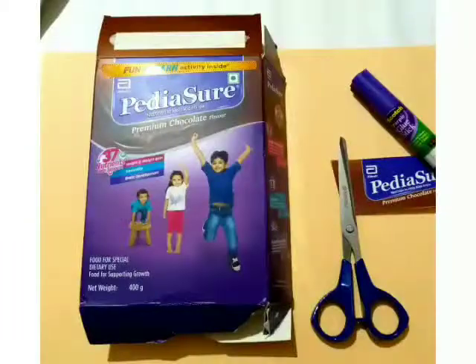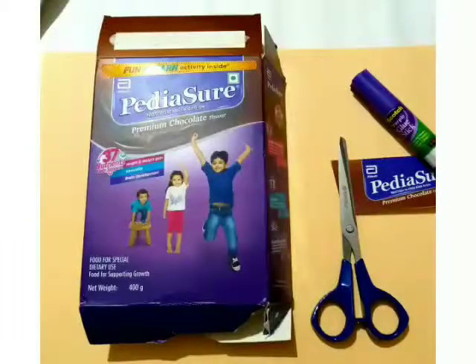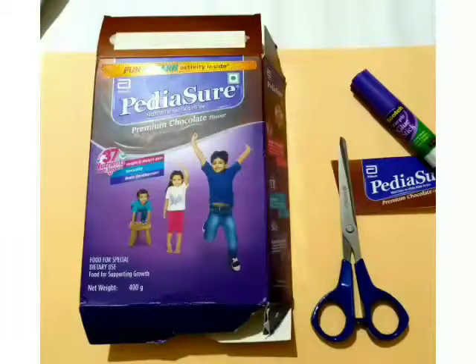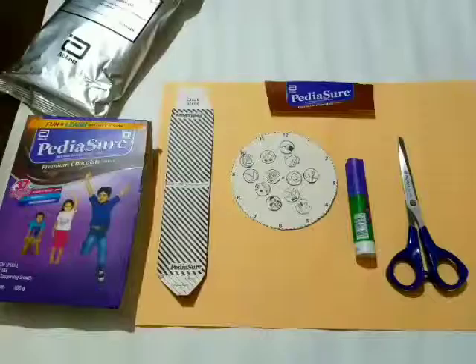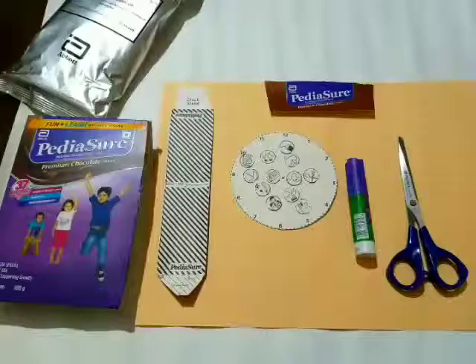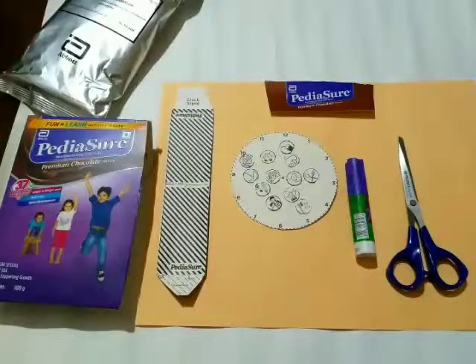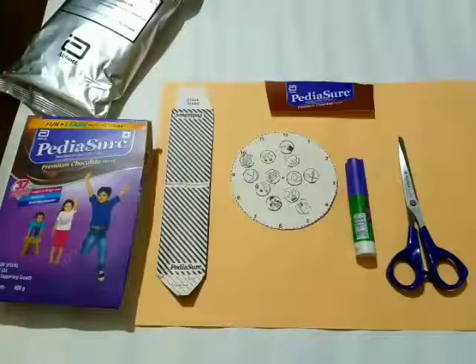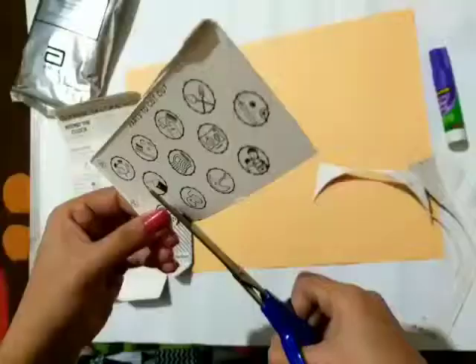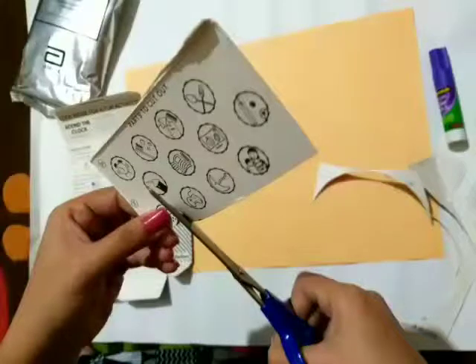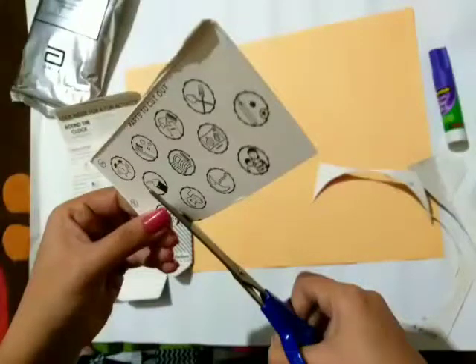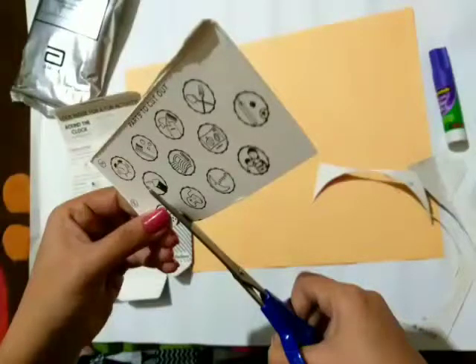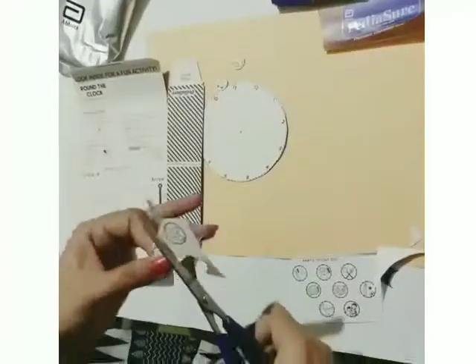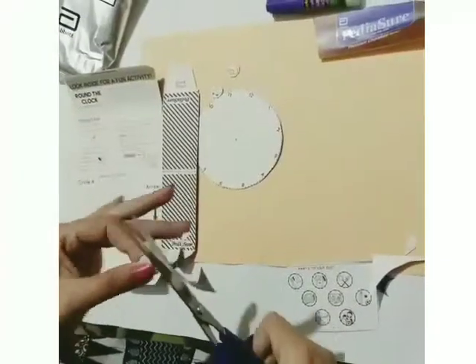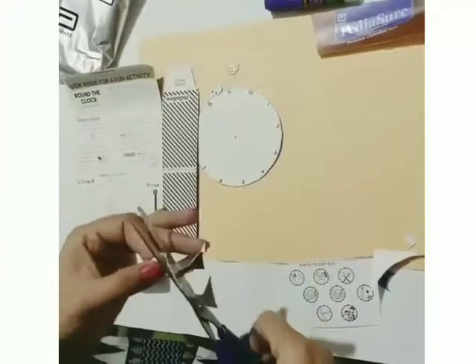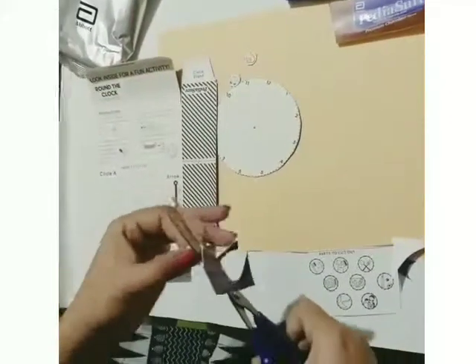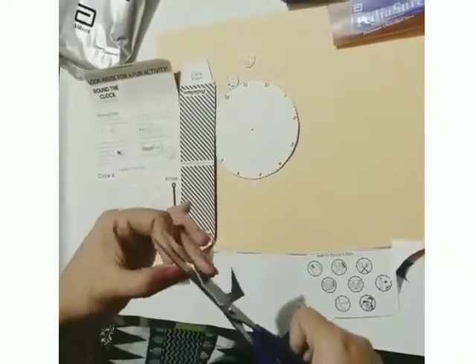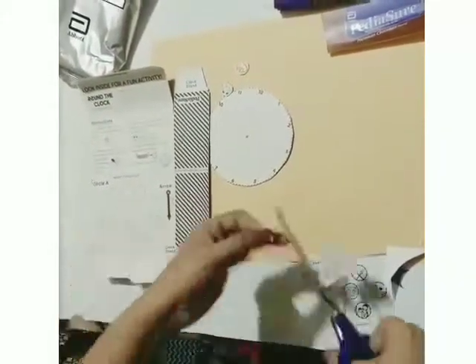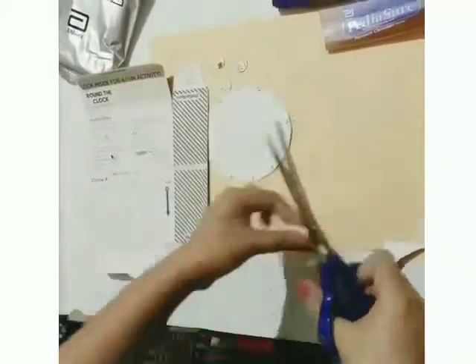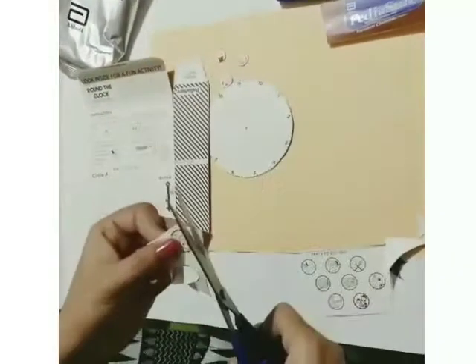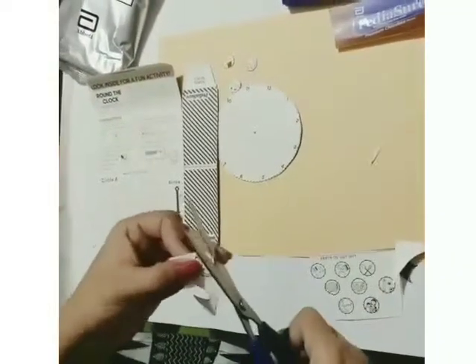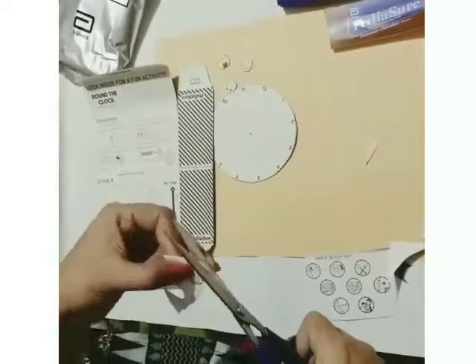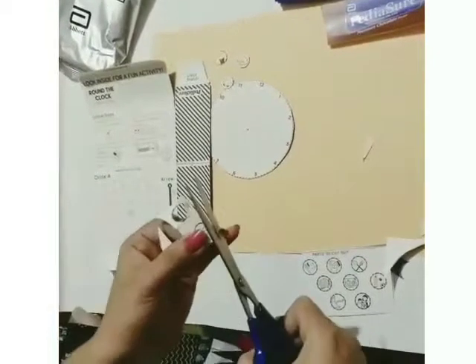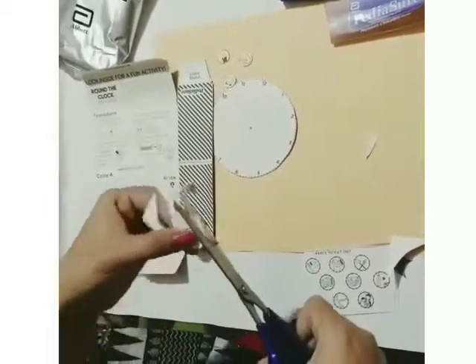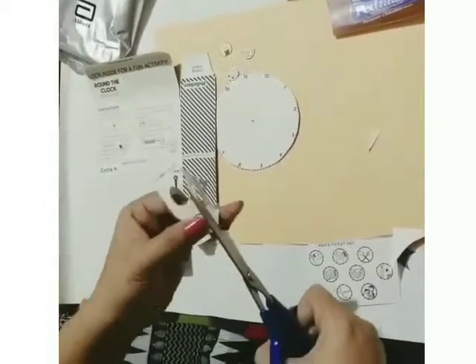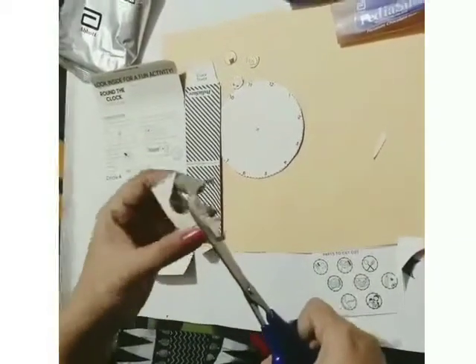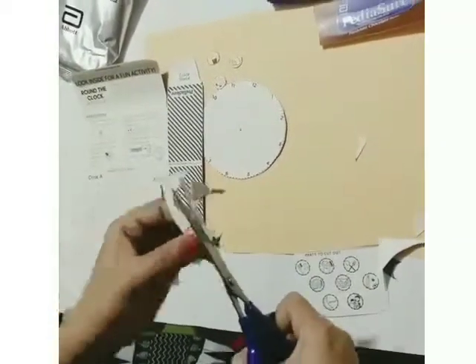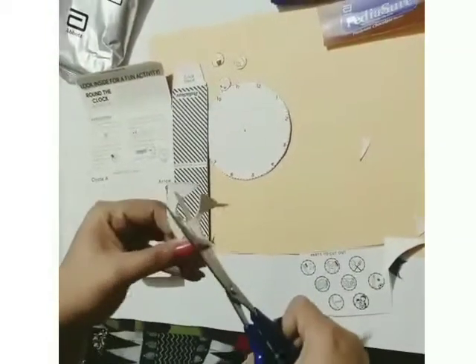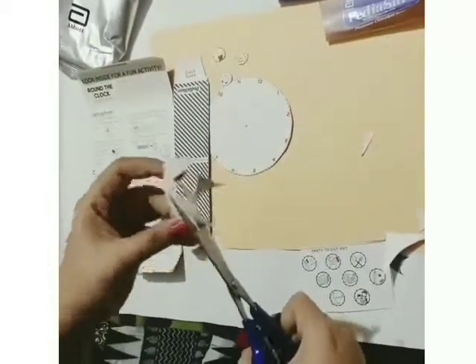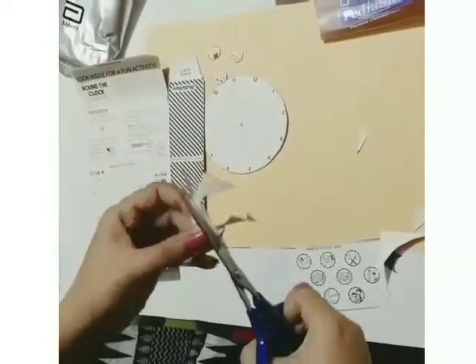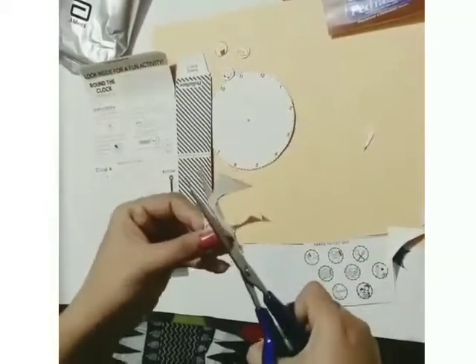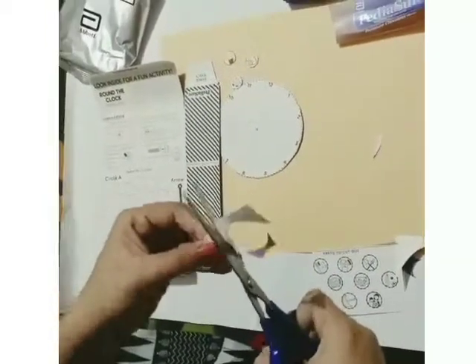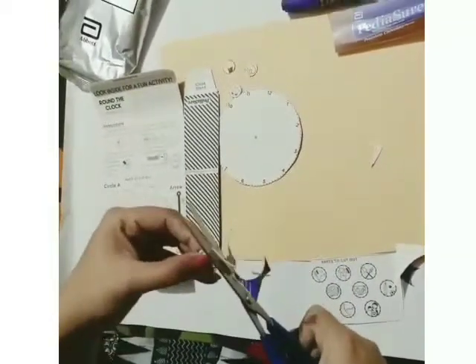All you need is a pair of scissors, glue, and some board pins. Now cut open the box and read all the instructions carefully.